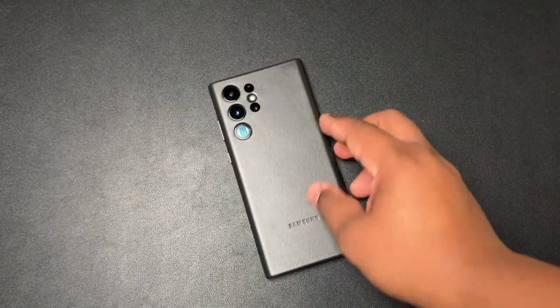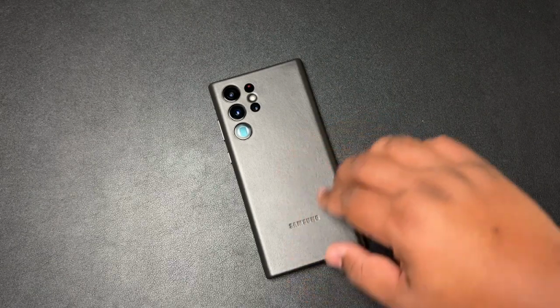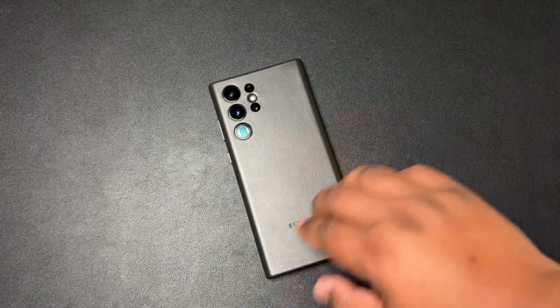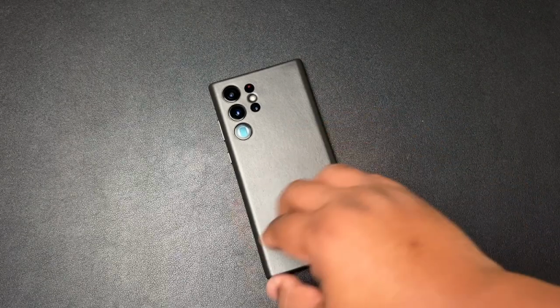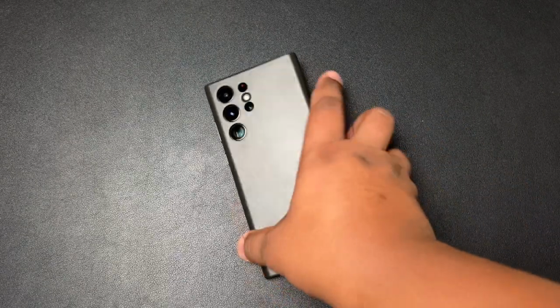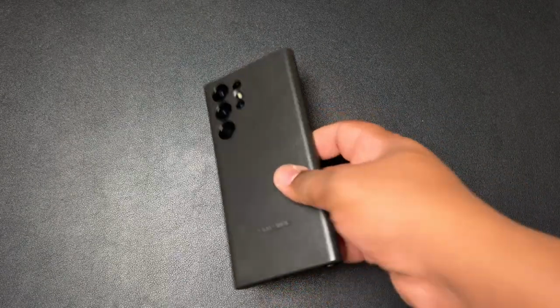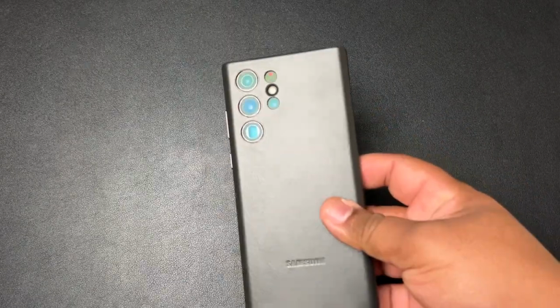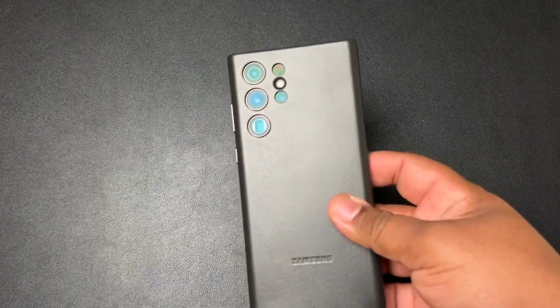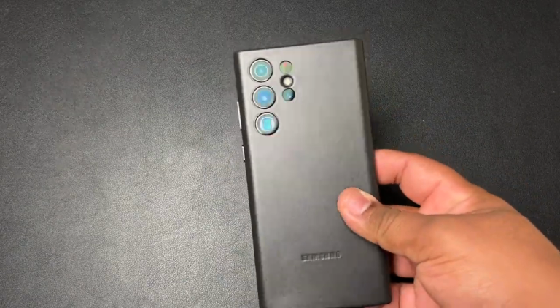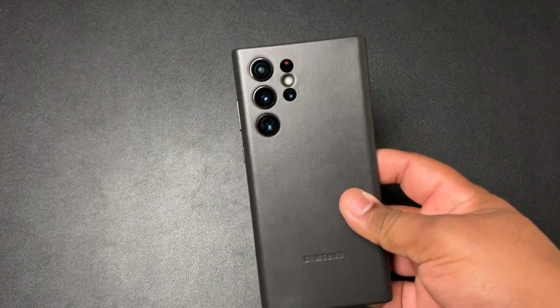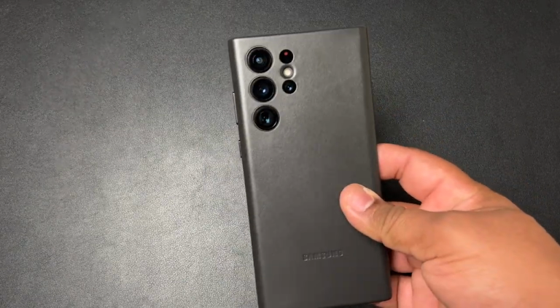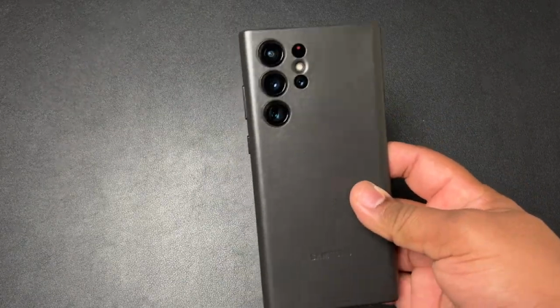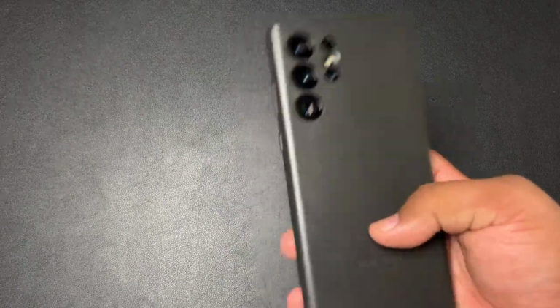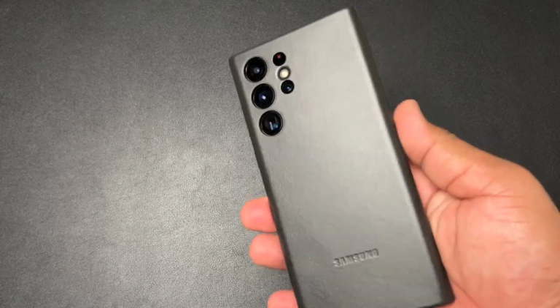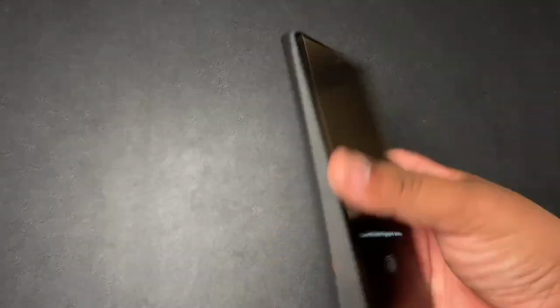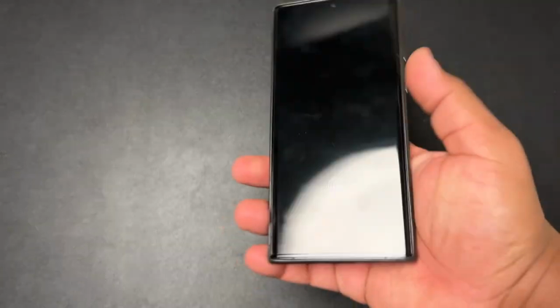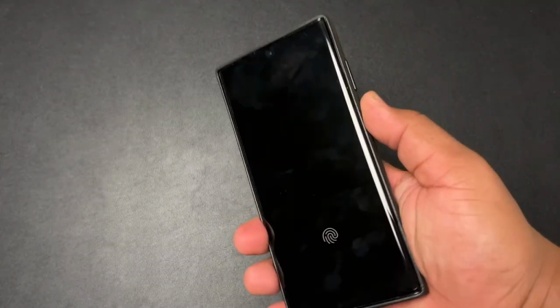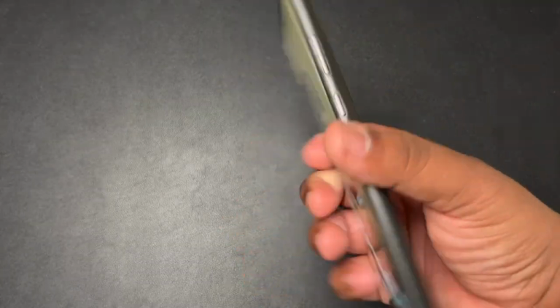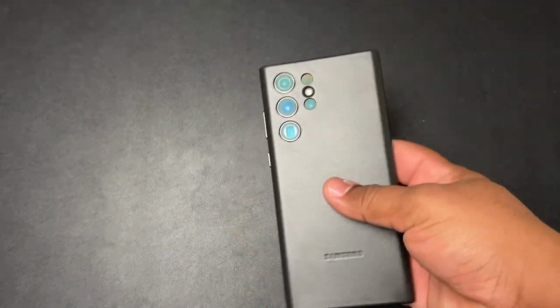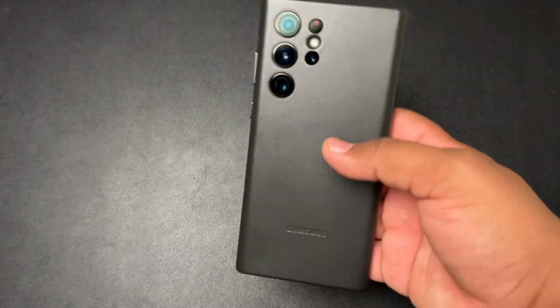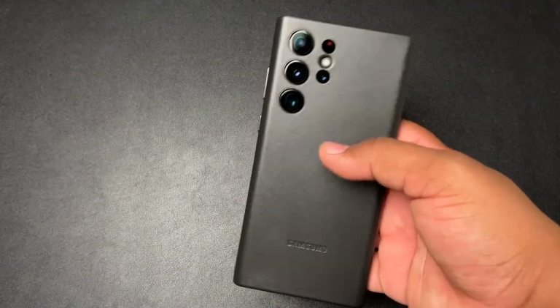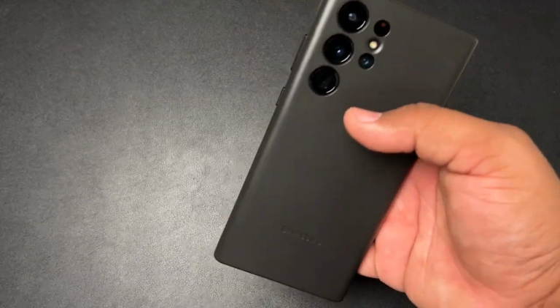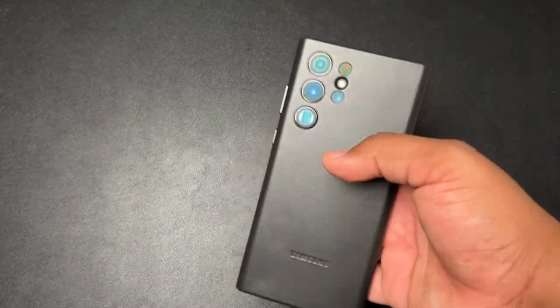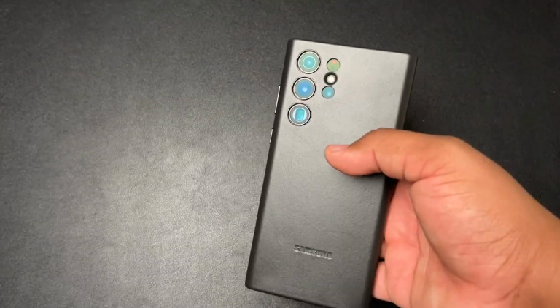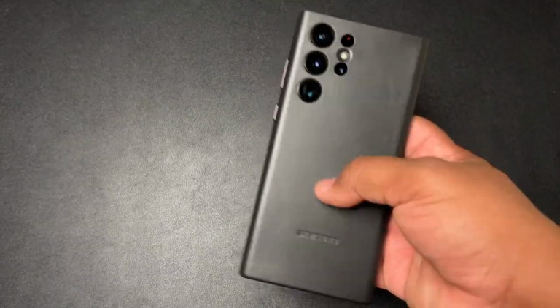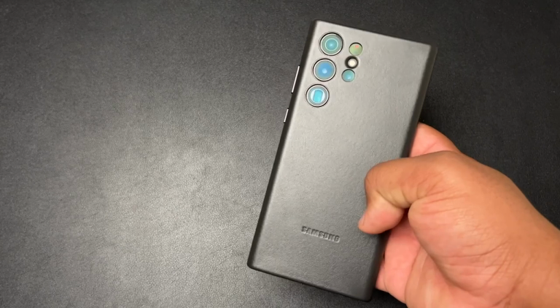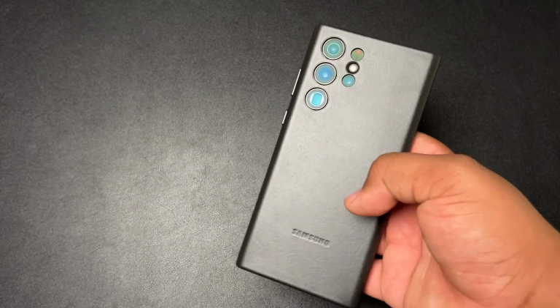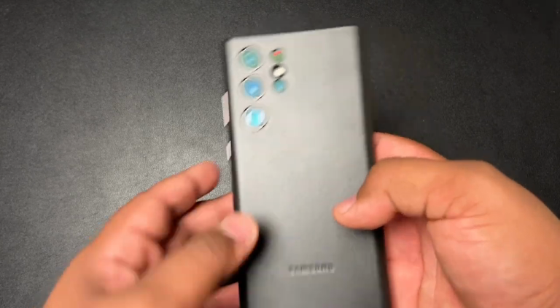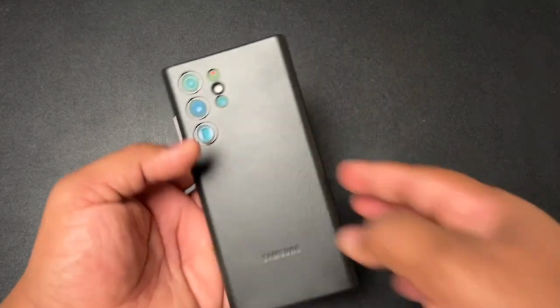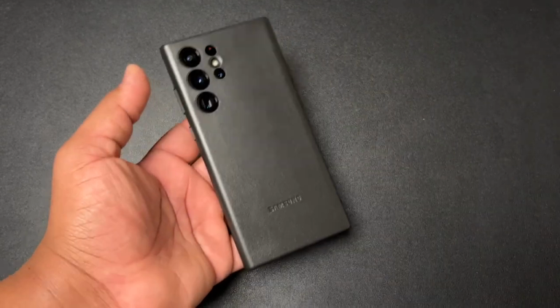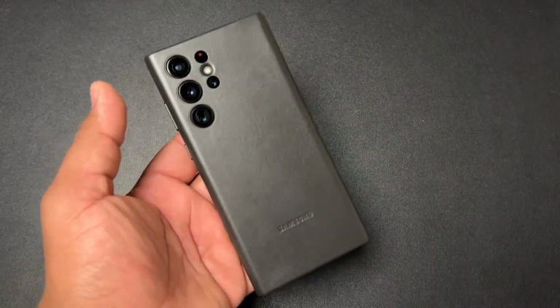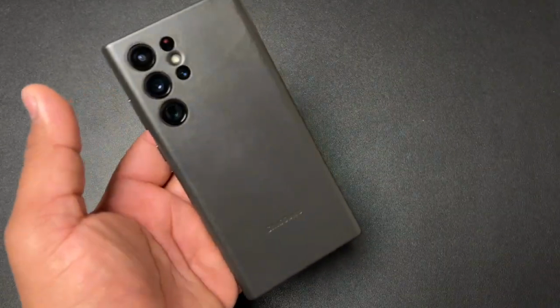It is pretty expensive — it's going to run you $49.99 — but if you're one of those people into a nice professional leather case, you can't go wrong with the Samsung leather case. That's pretty much it for this video.